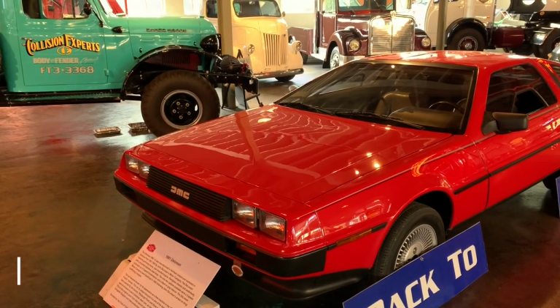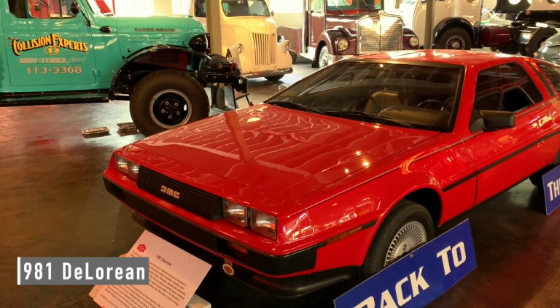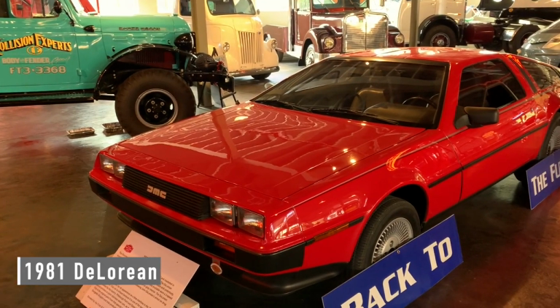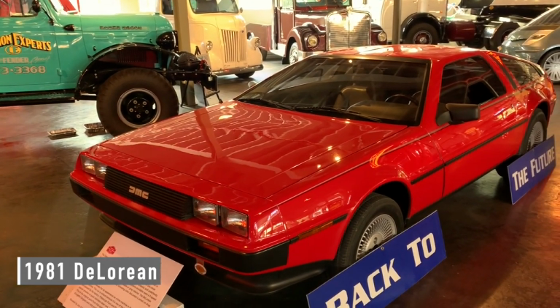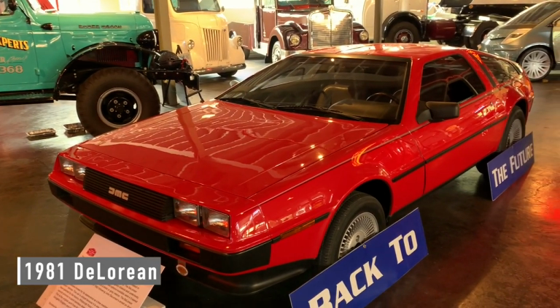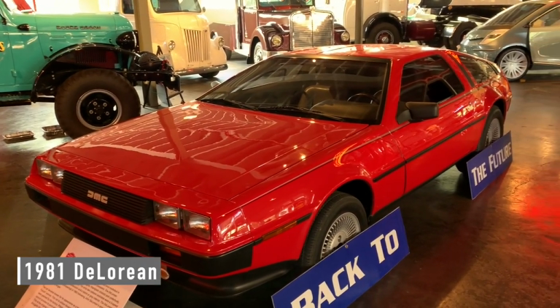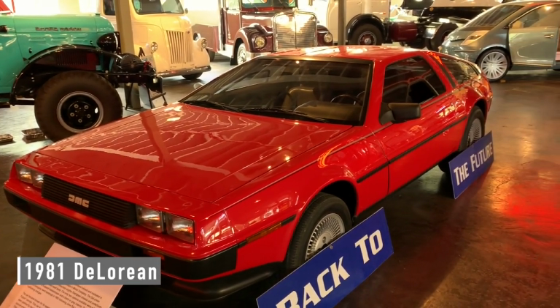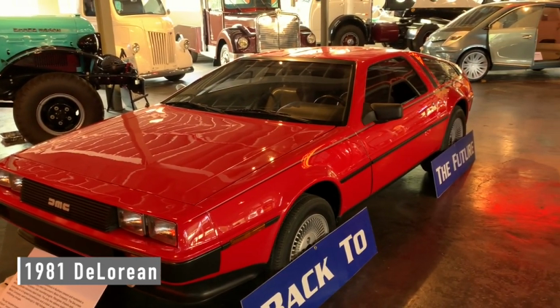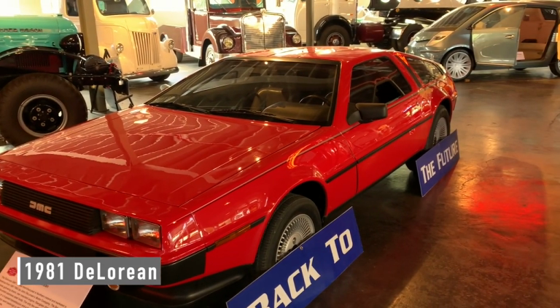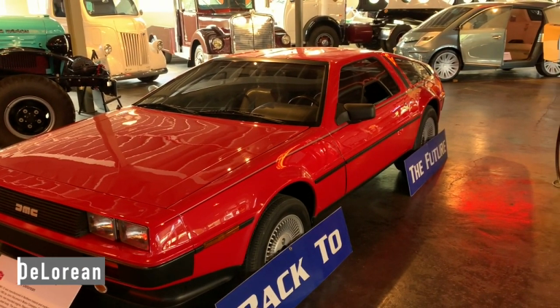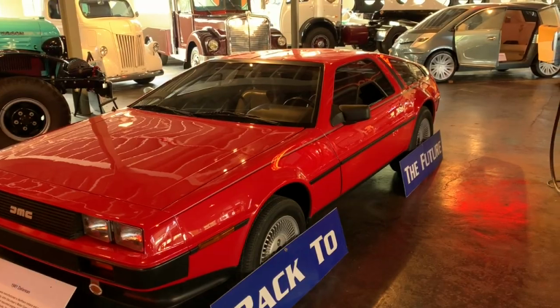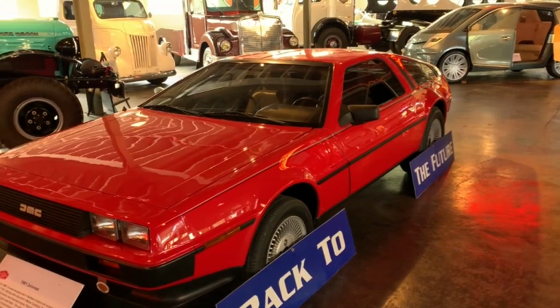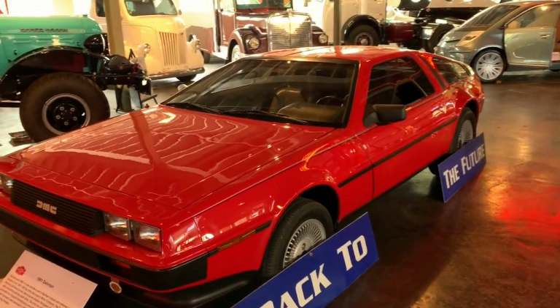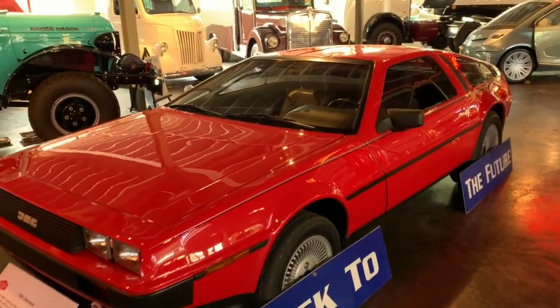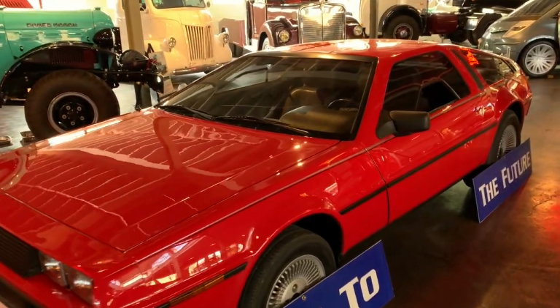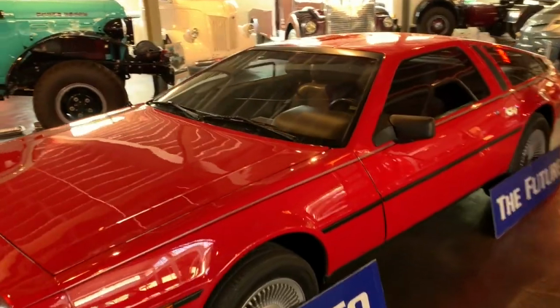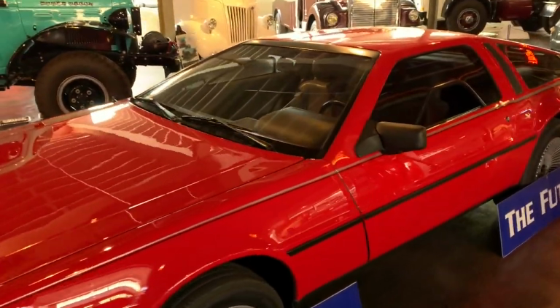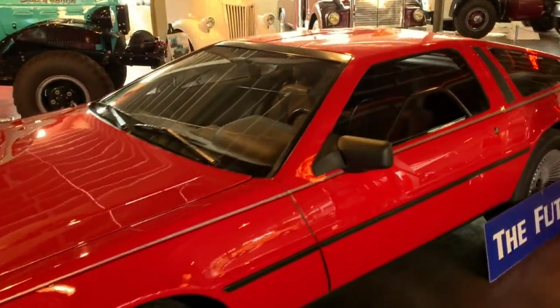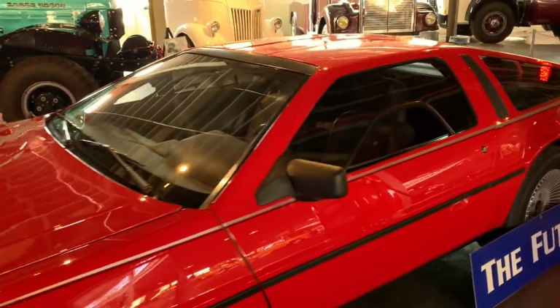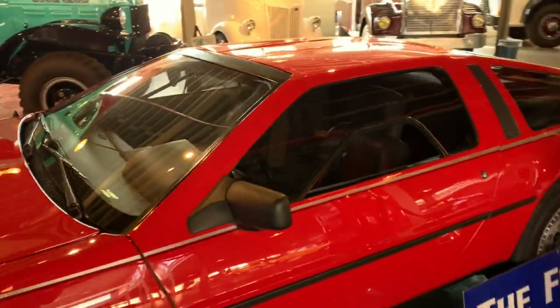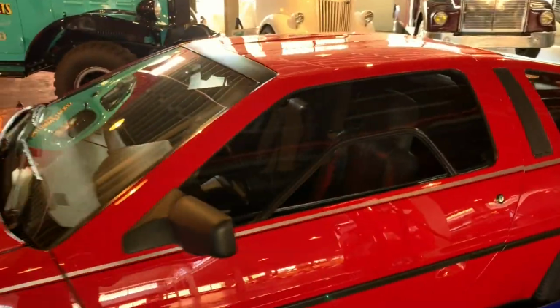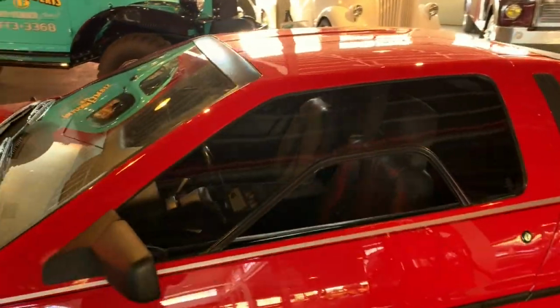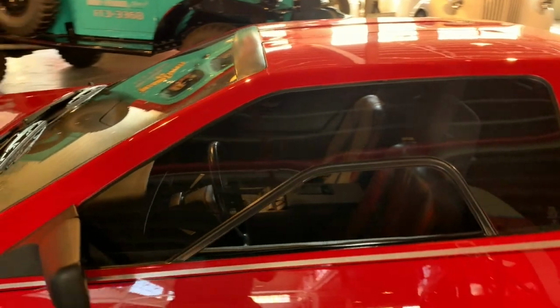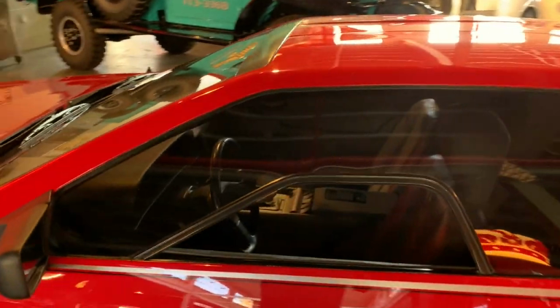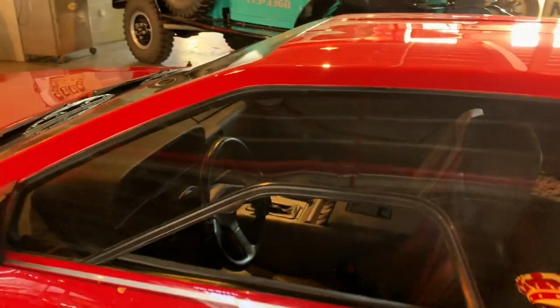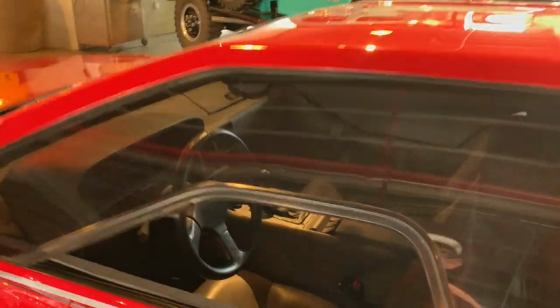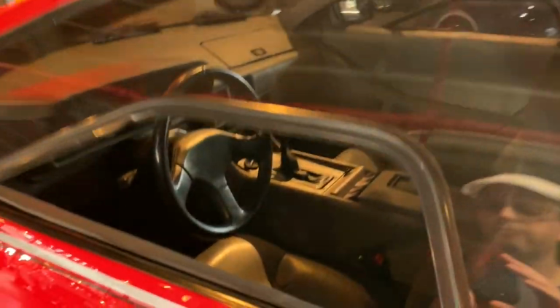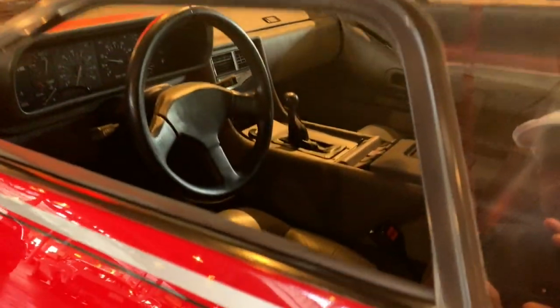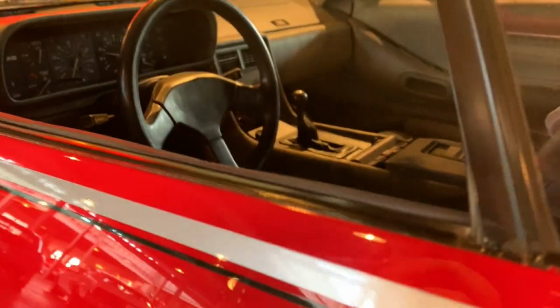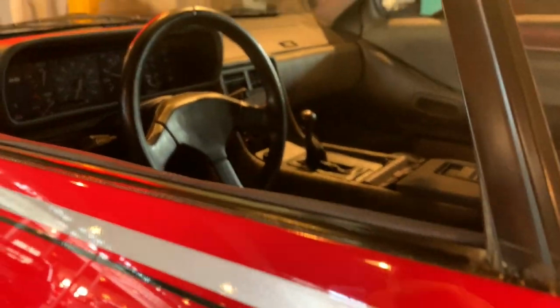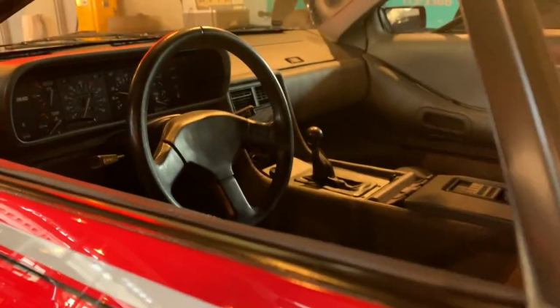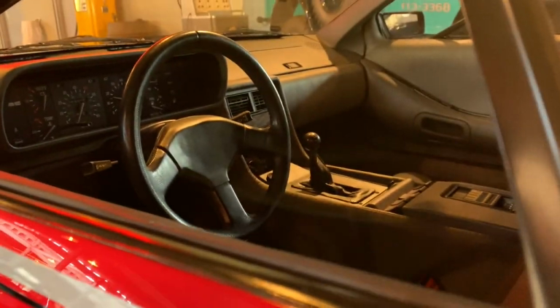Did you know DeLorean painted some of their cars? This is one of the 30 with a factory paint job. I think it might look better painted — it's a pretty cool looking car.